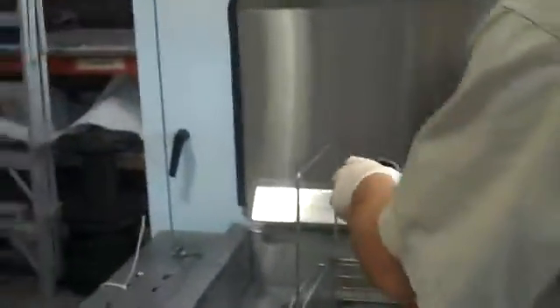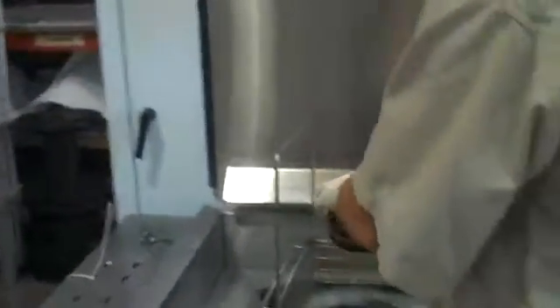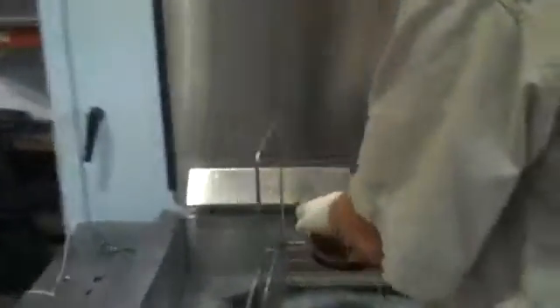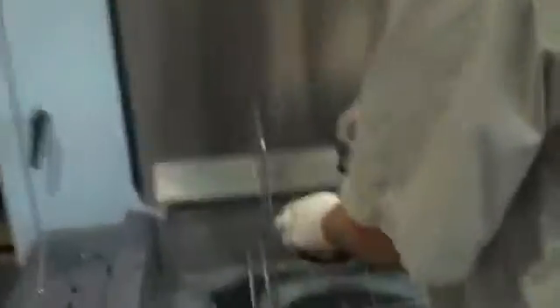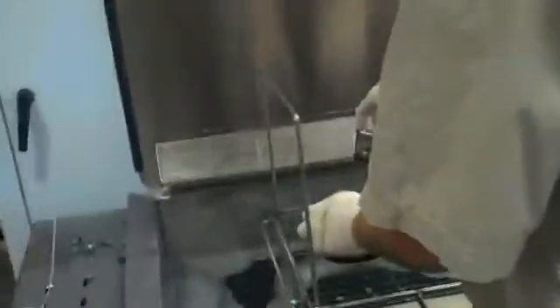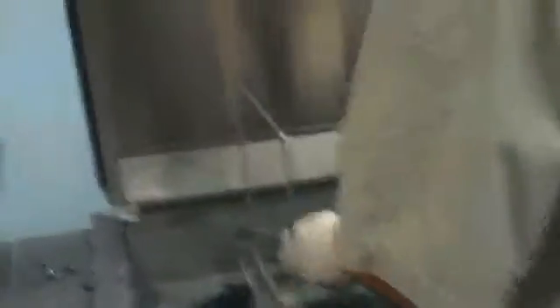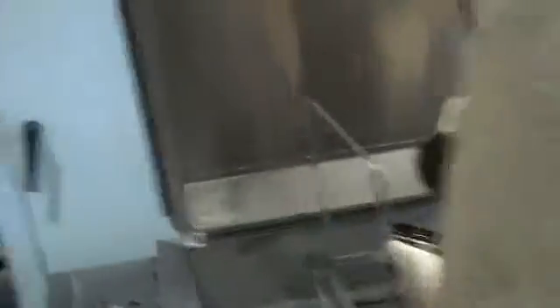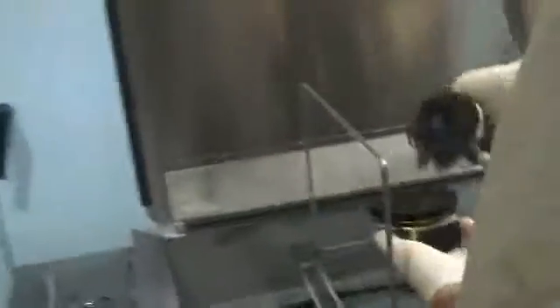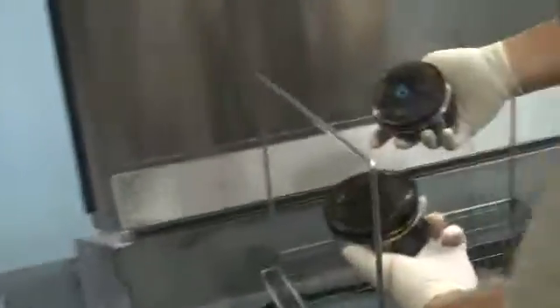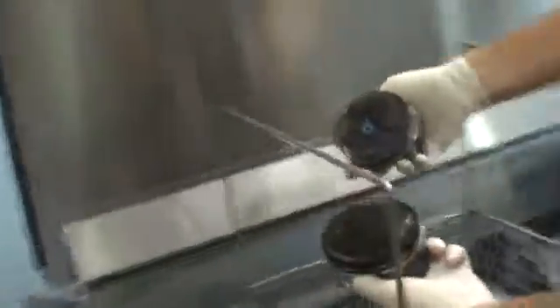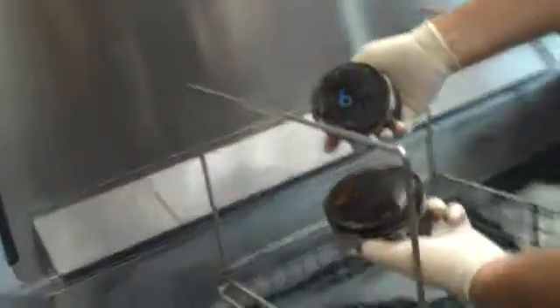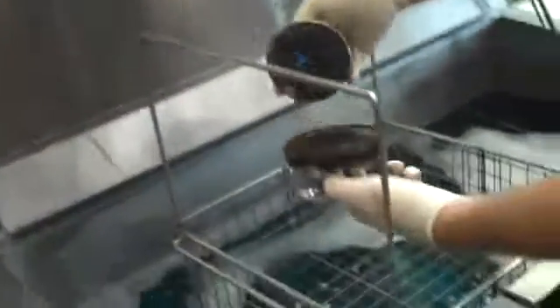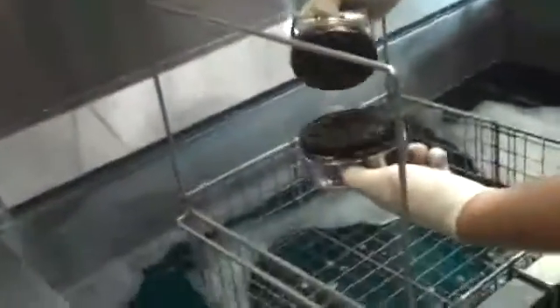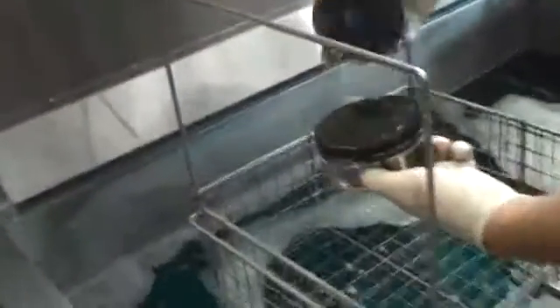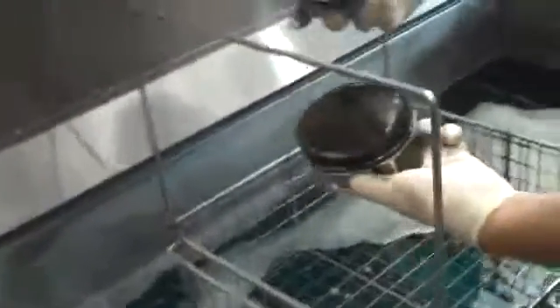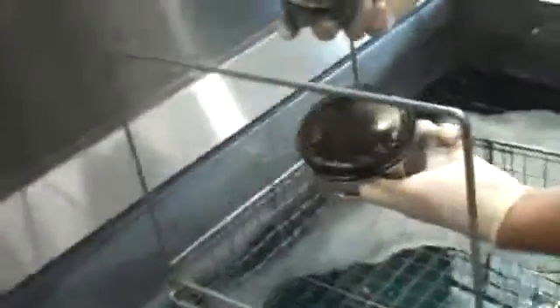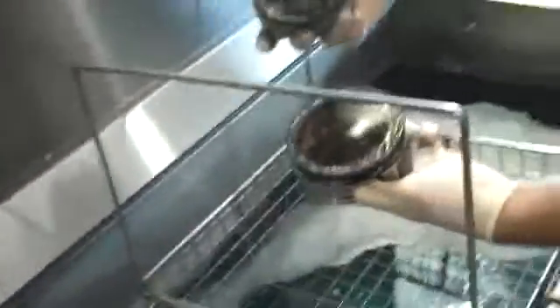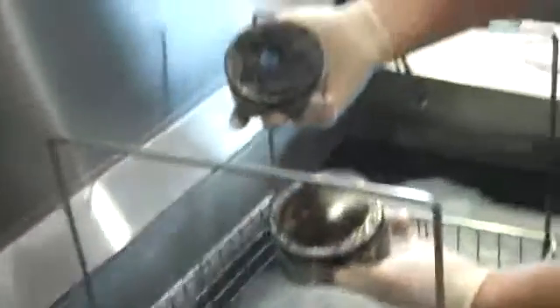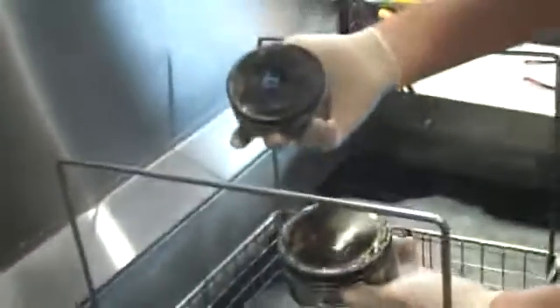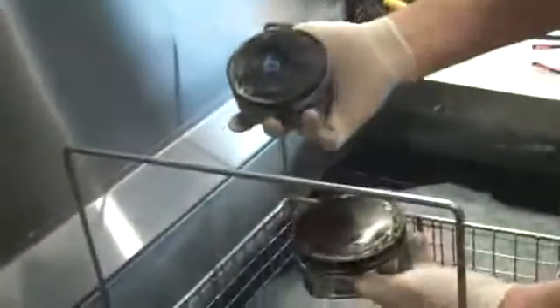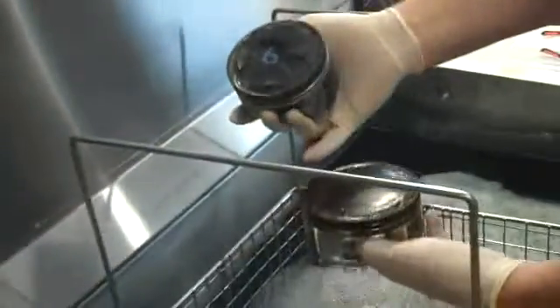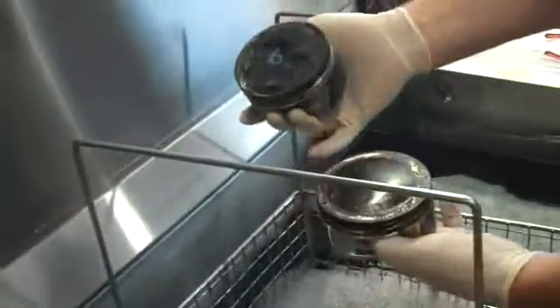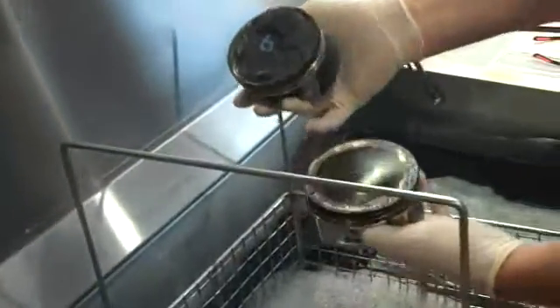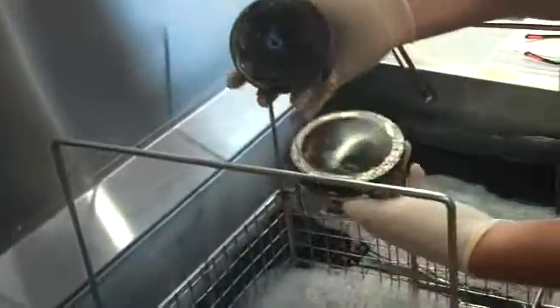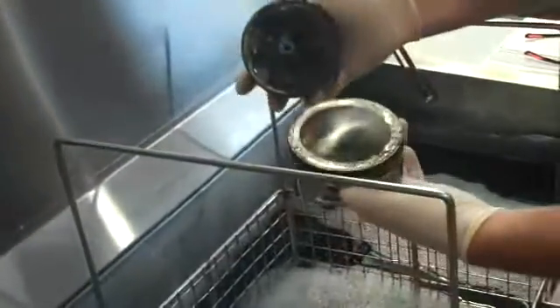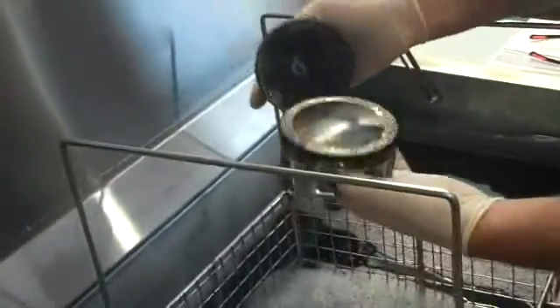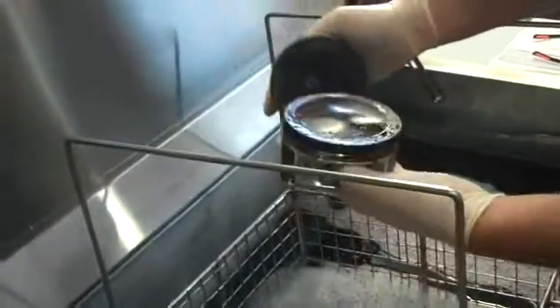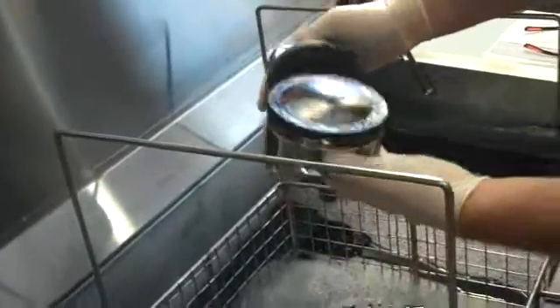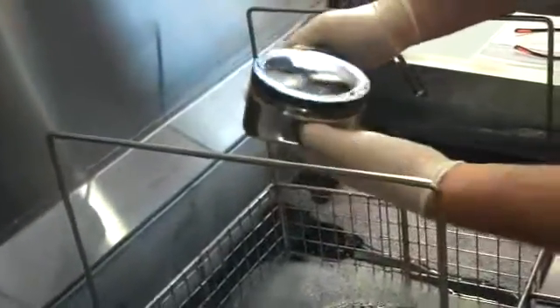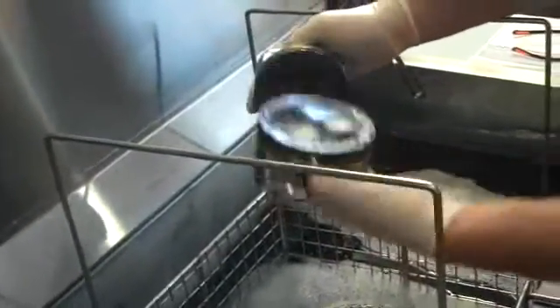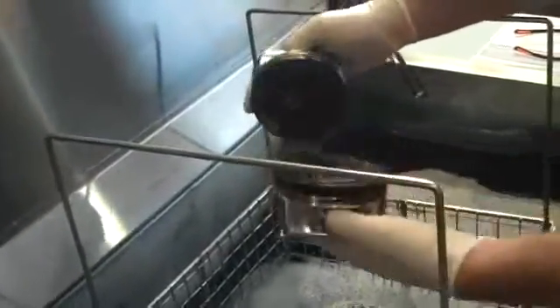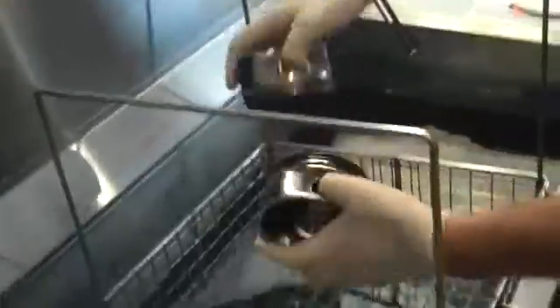We're going to place the pistons in face down, so the ultrasonic coming off the bottom of the tank hits directly on the top of the piston.